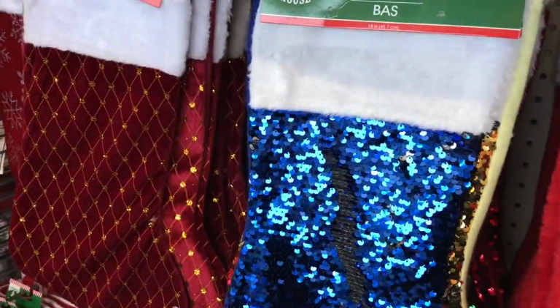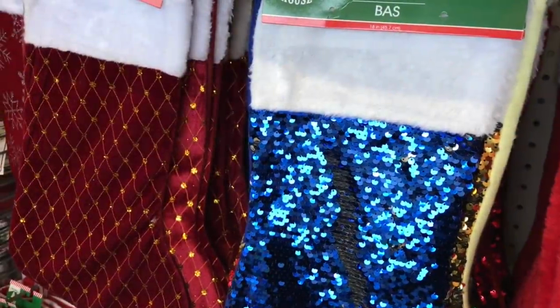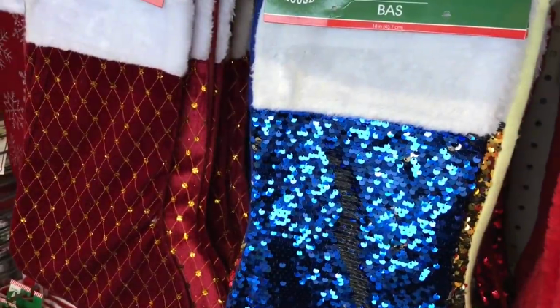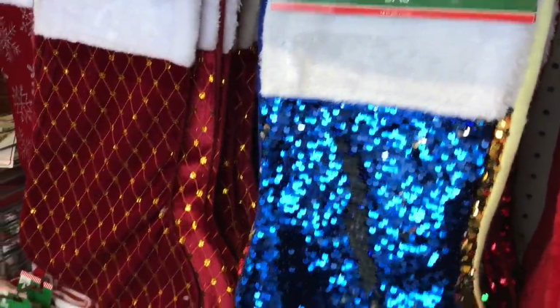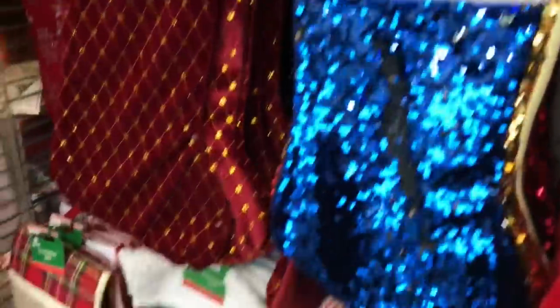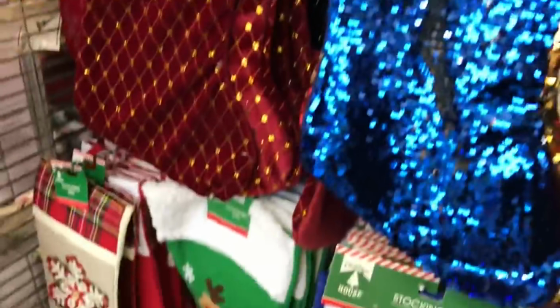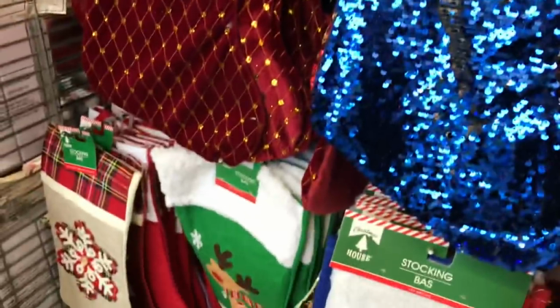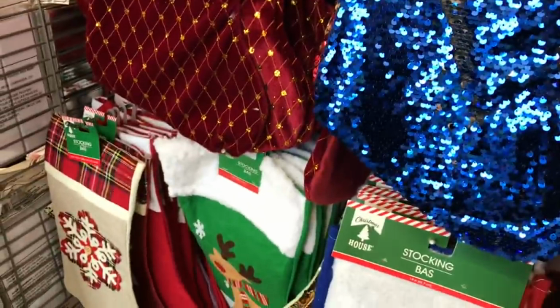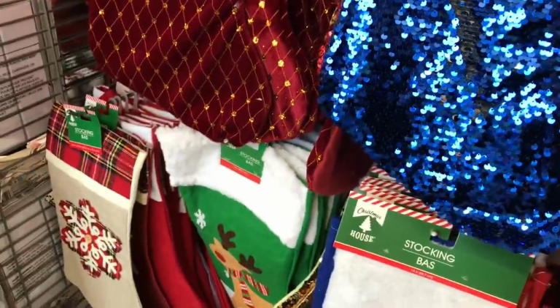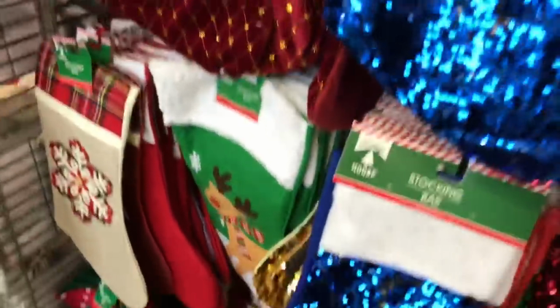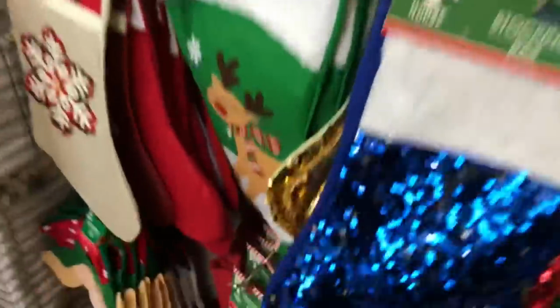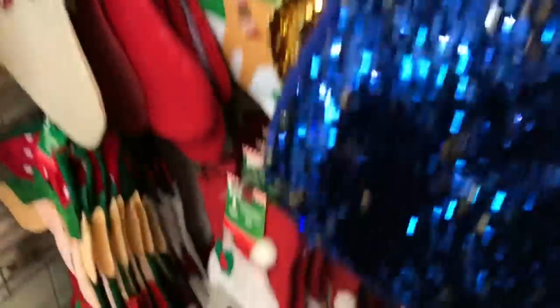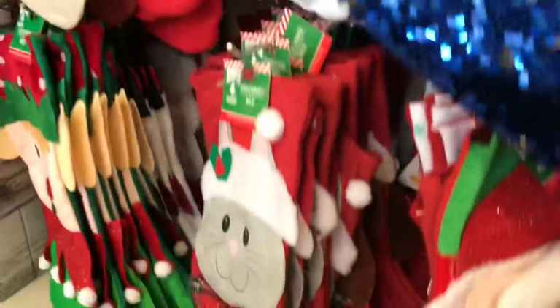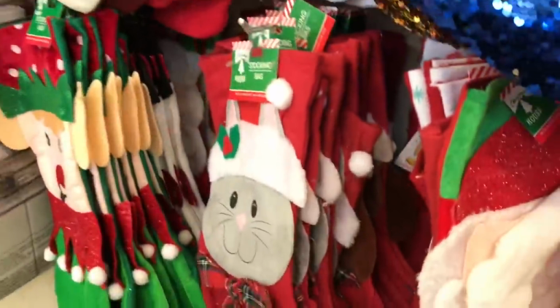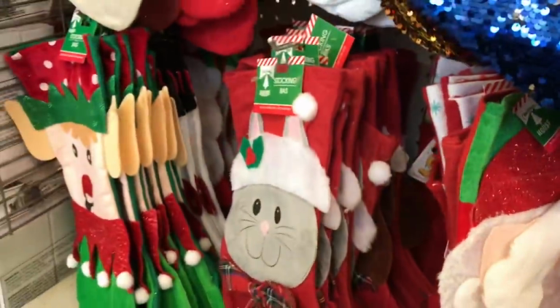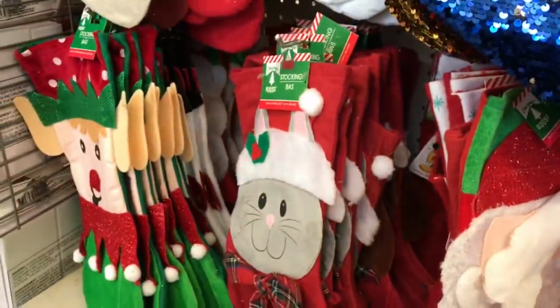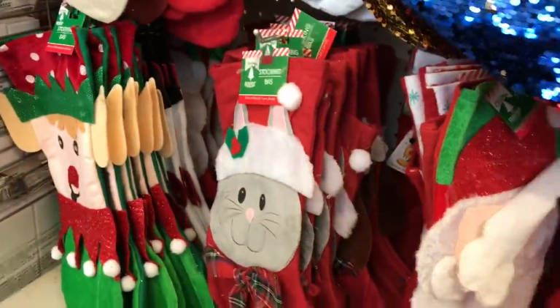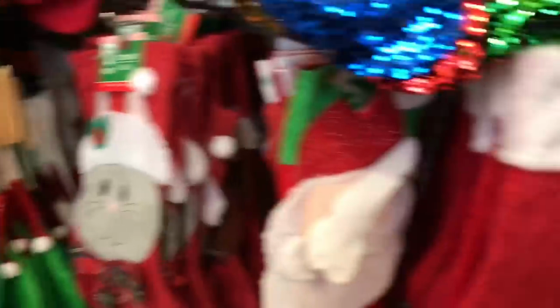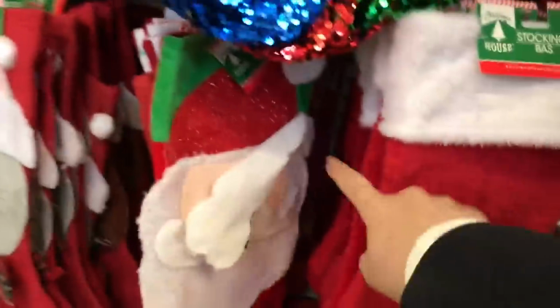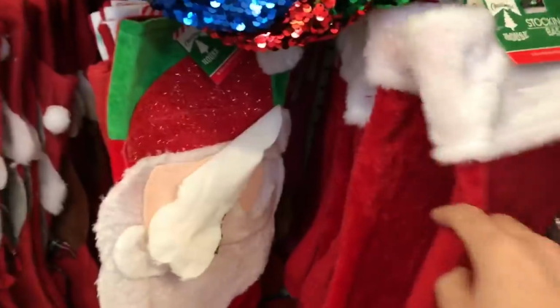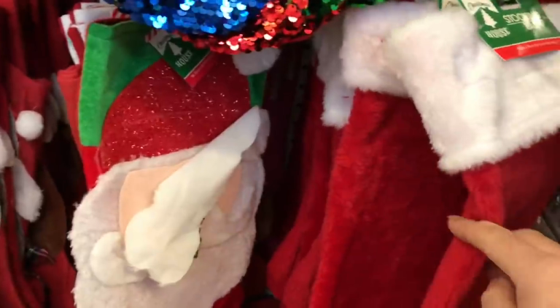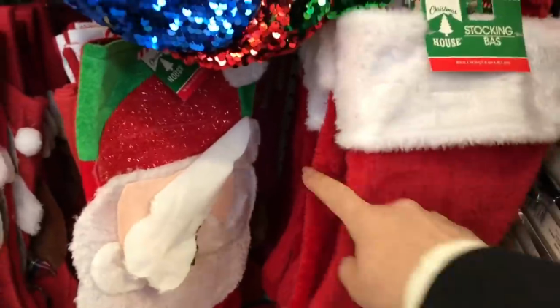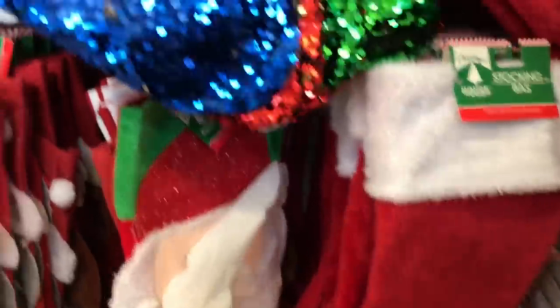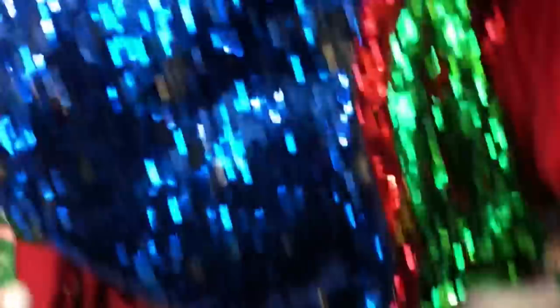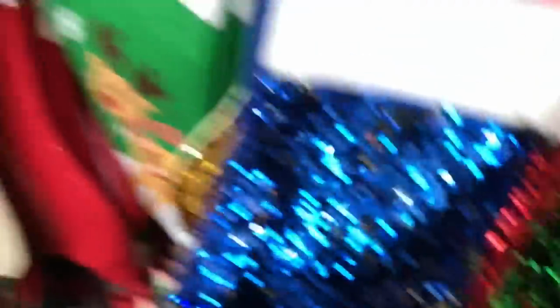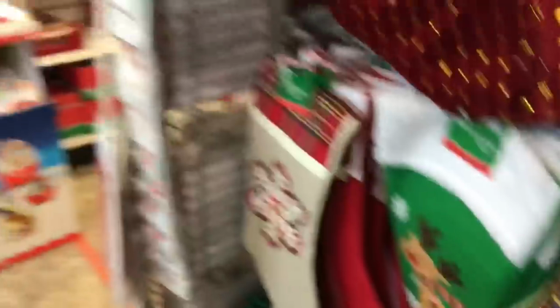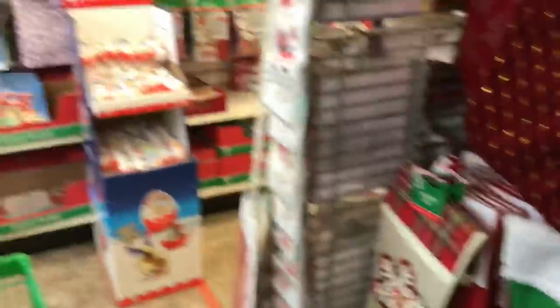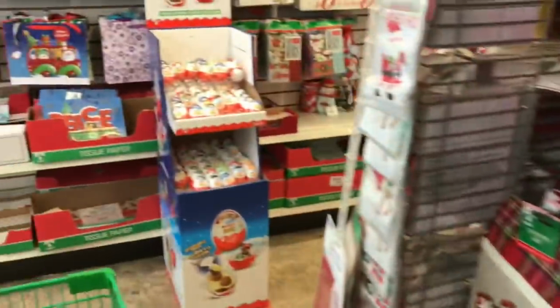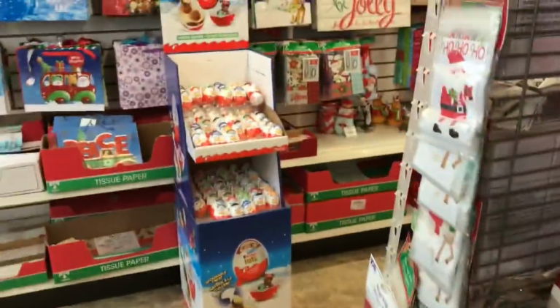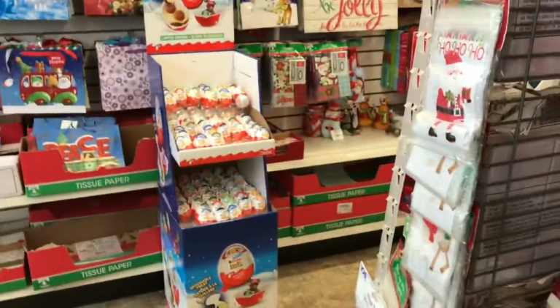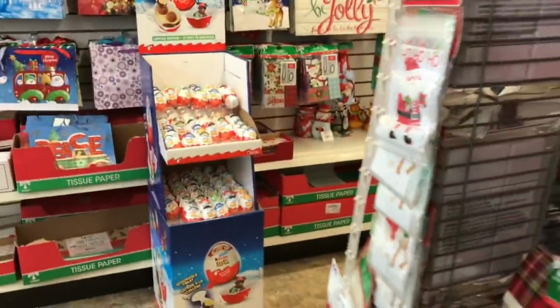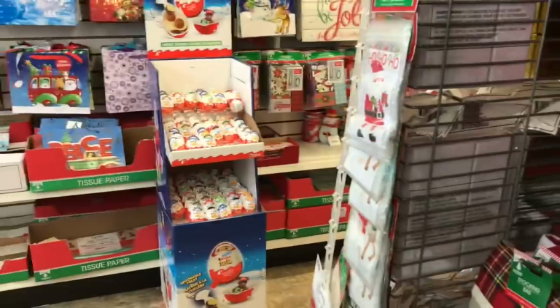They still have a ton of stockings, so many to choose from - especially if you need one for a little pet or anything. It looks like all the monogram ones are gone.